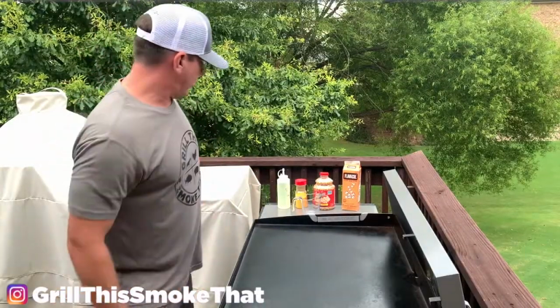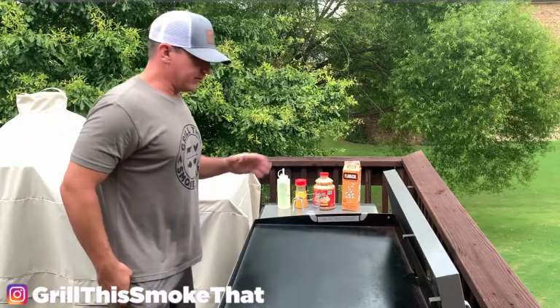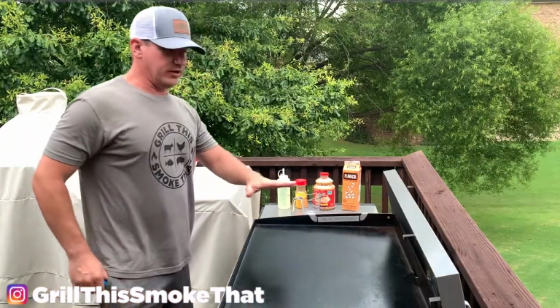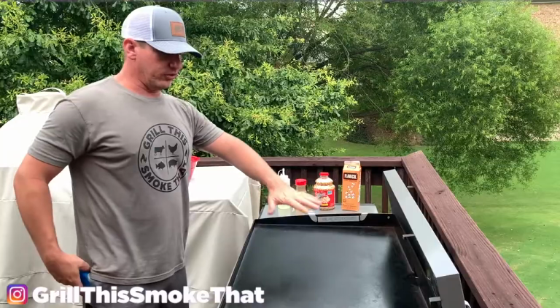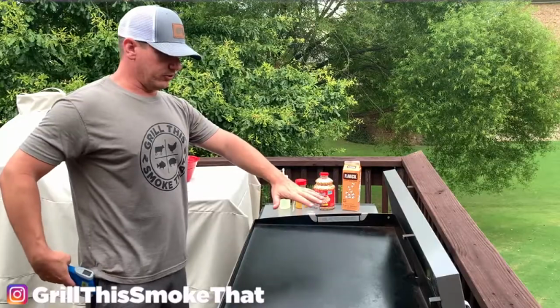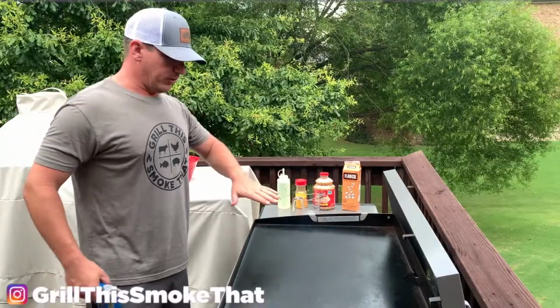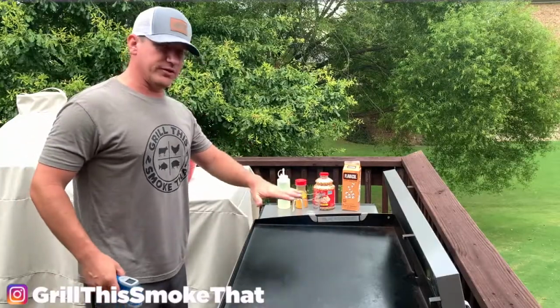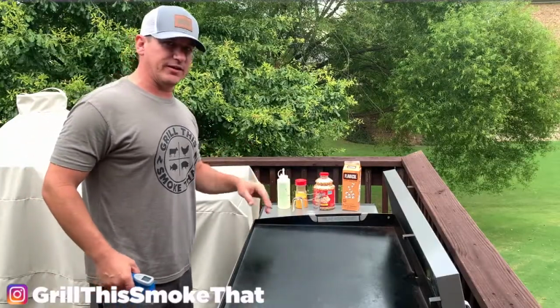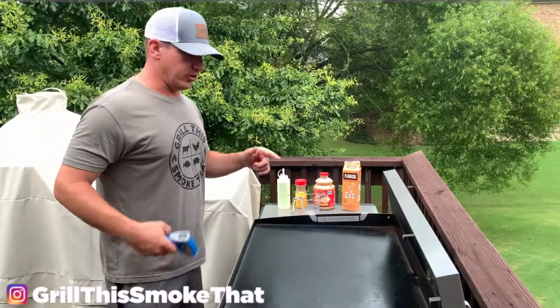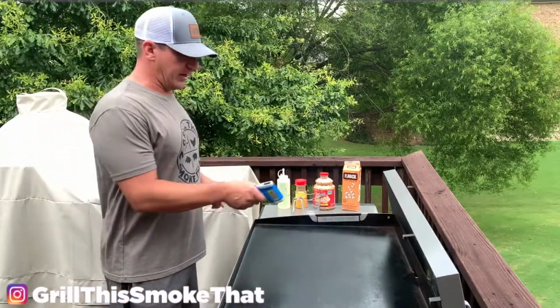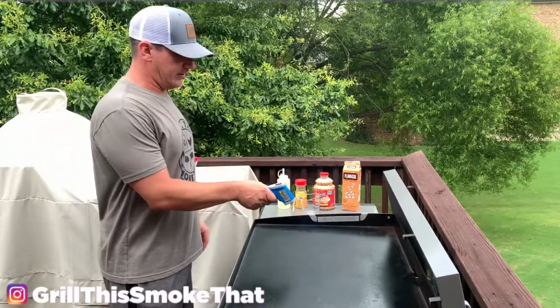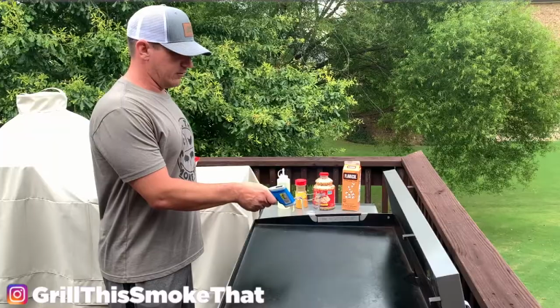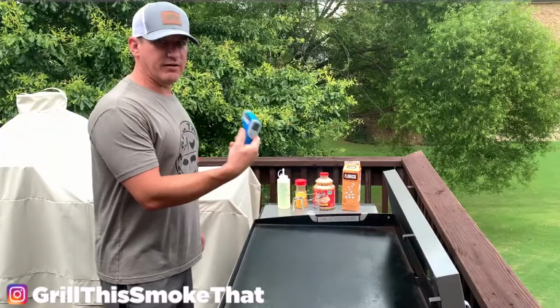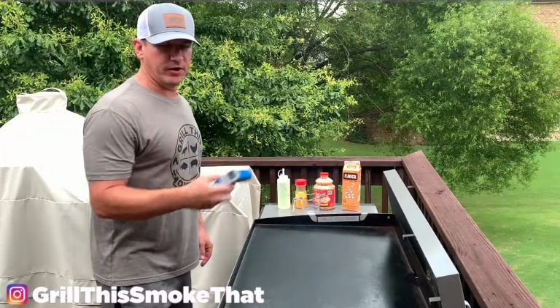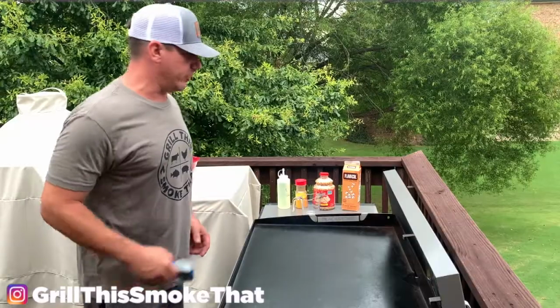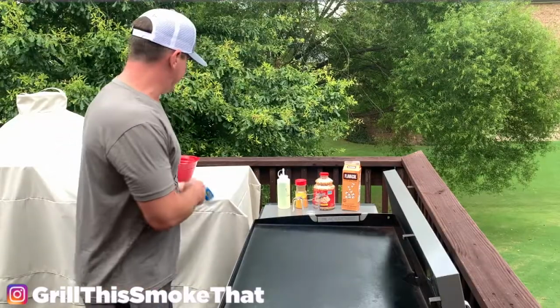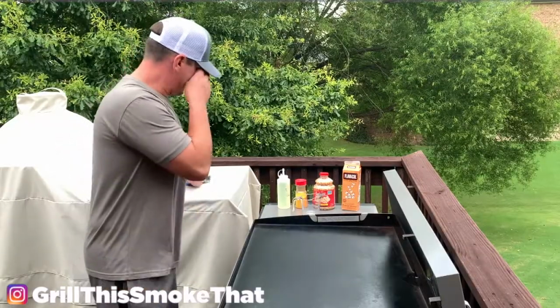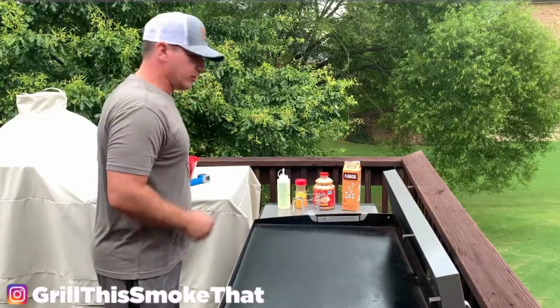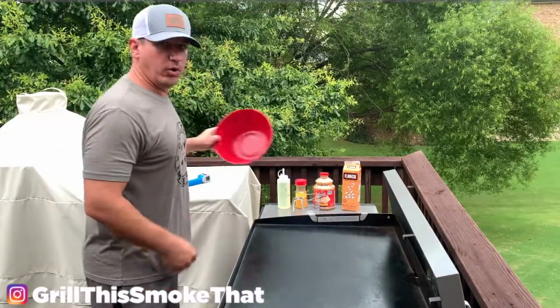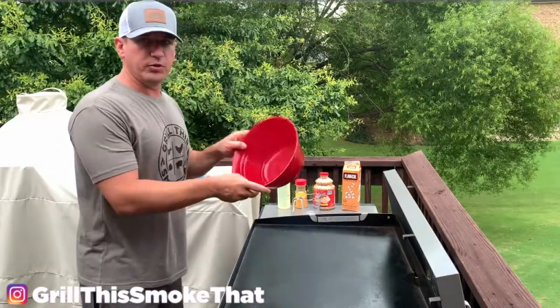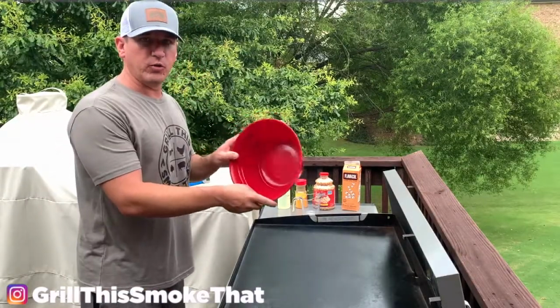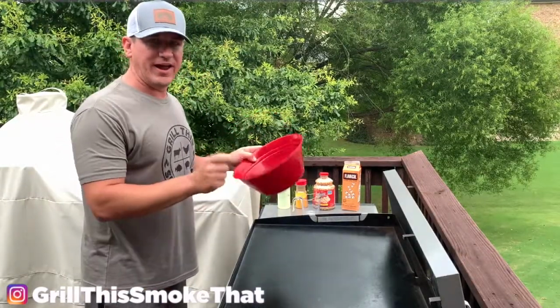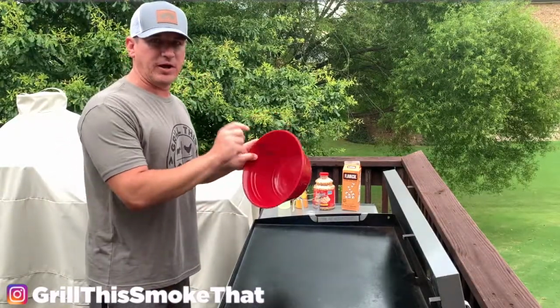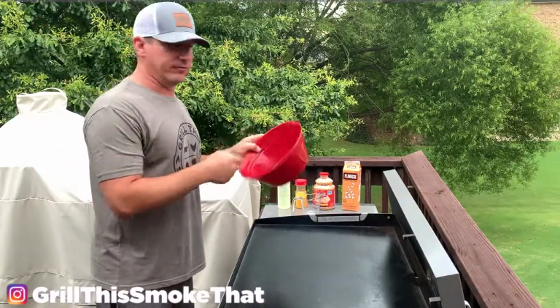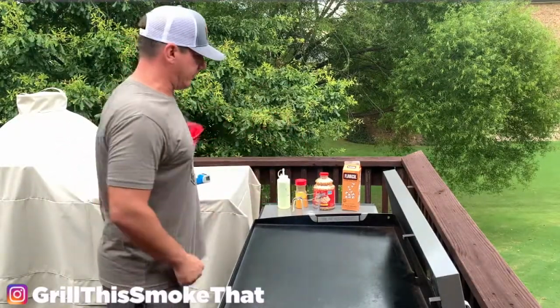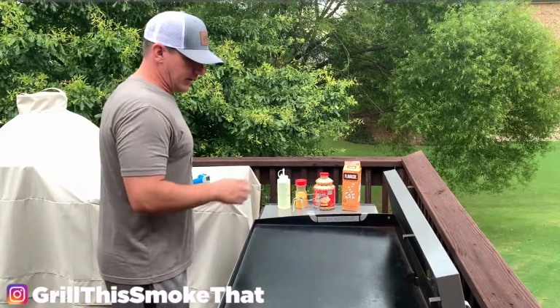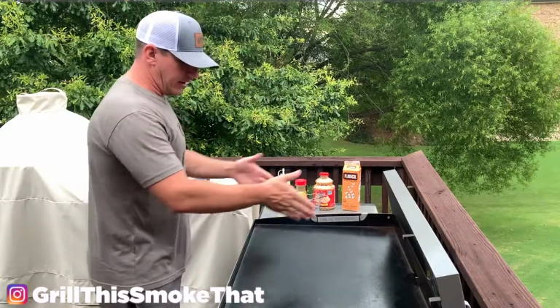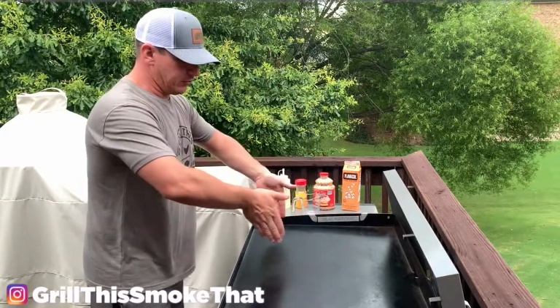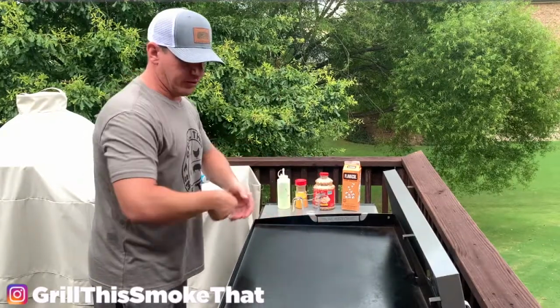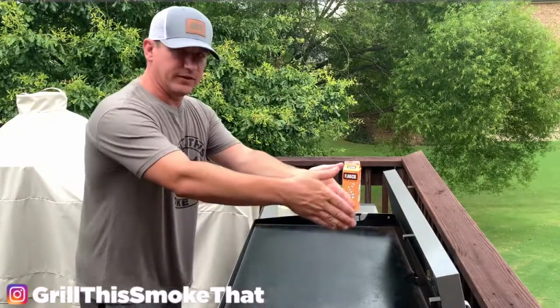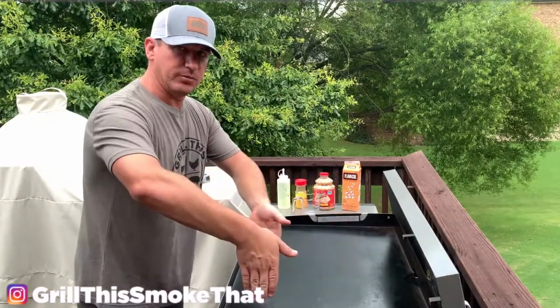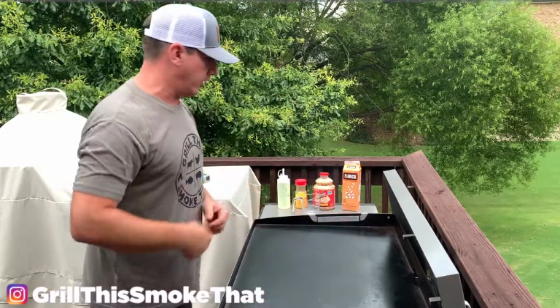I have the two burners on this side turned on high — it is at 500 degrees. You need a bowl to put your popcorn in after it's popped. Don't forget this. I have these two burners on and these two burners off.